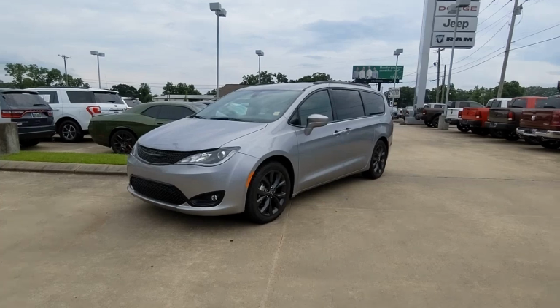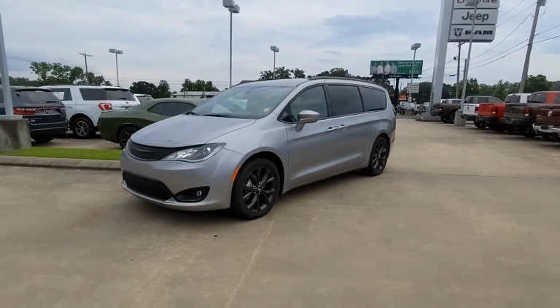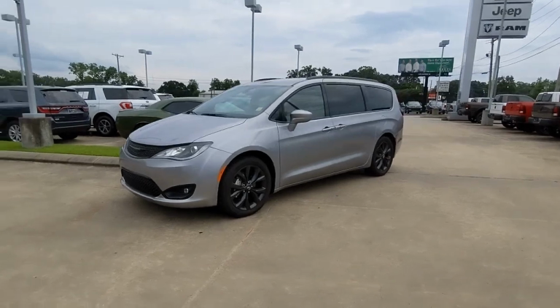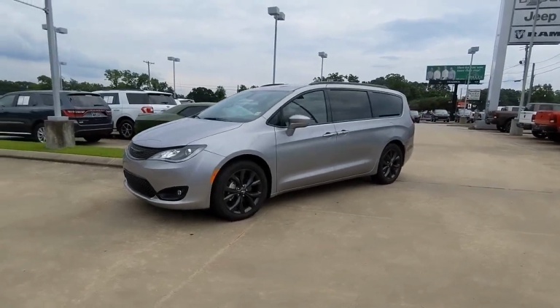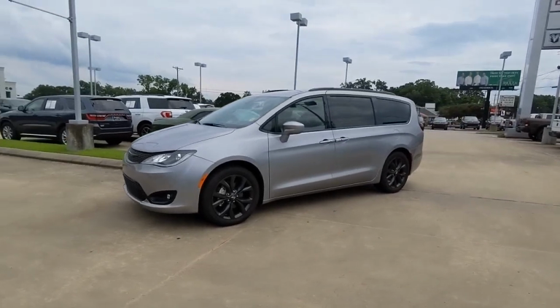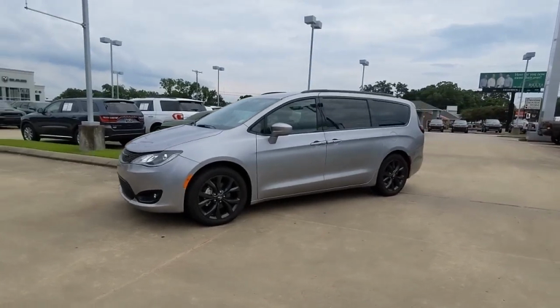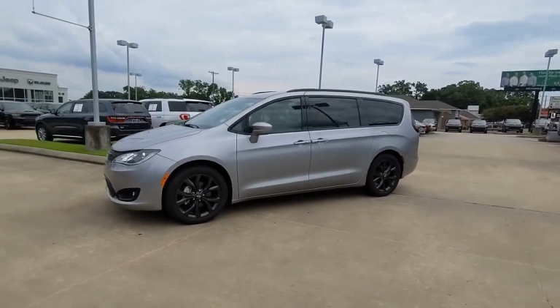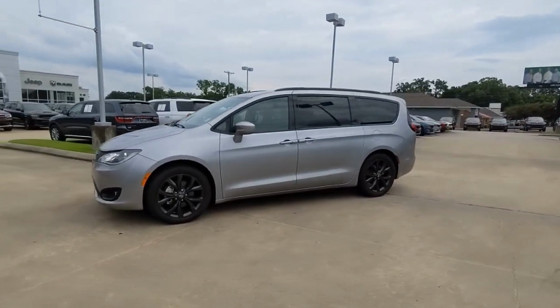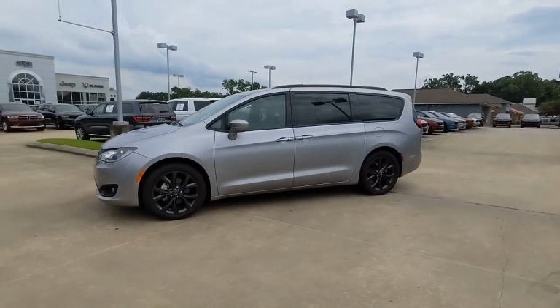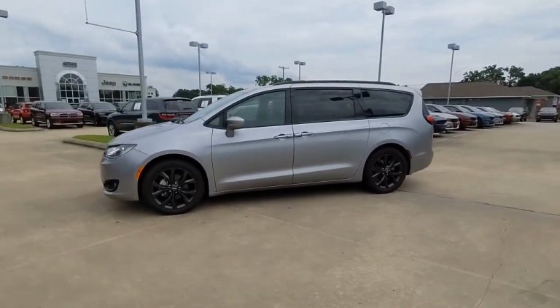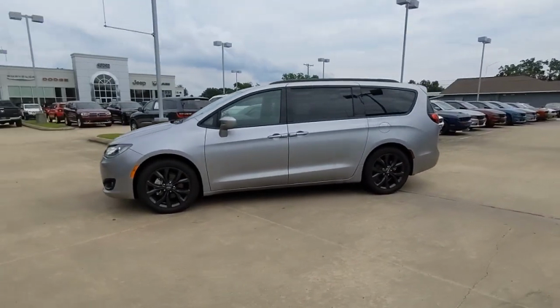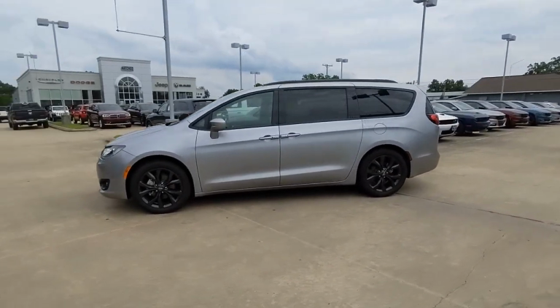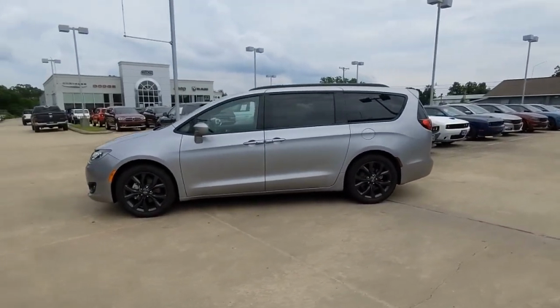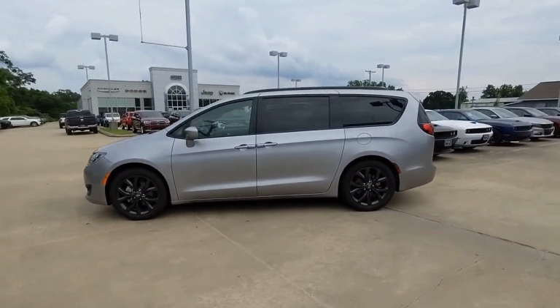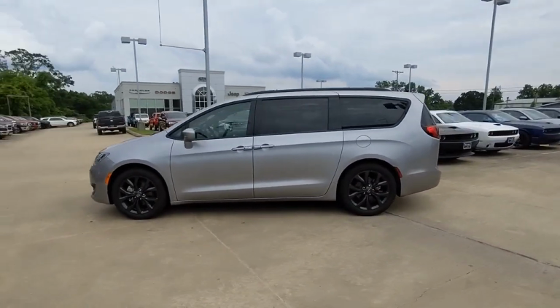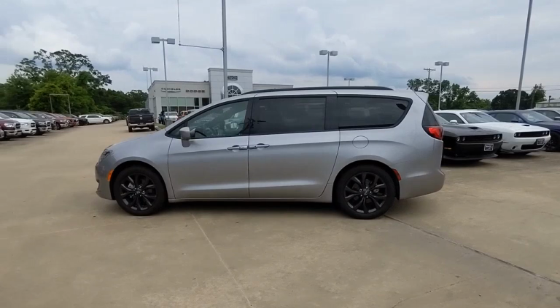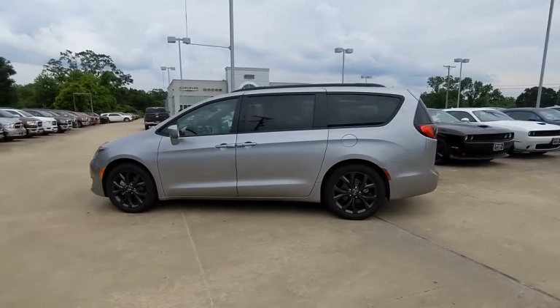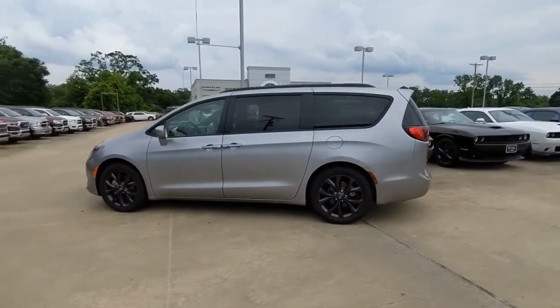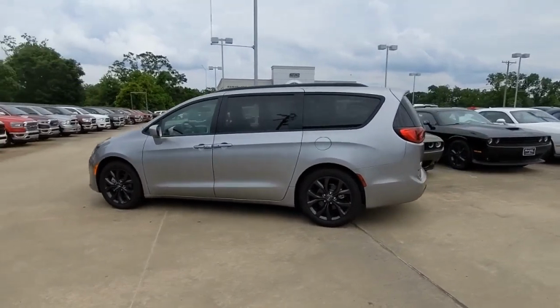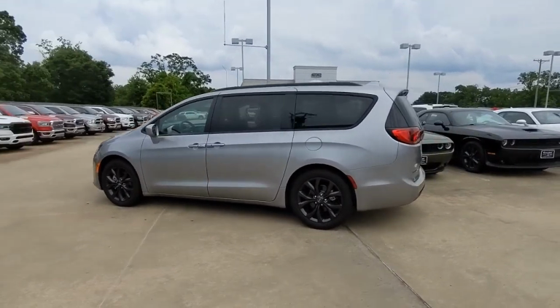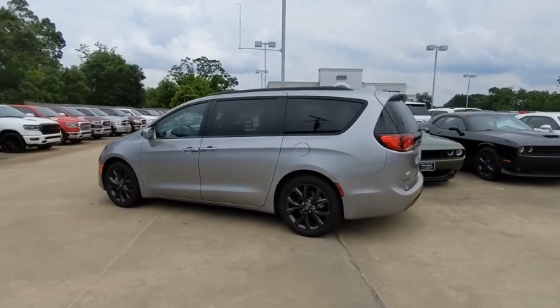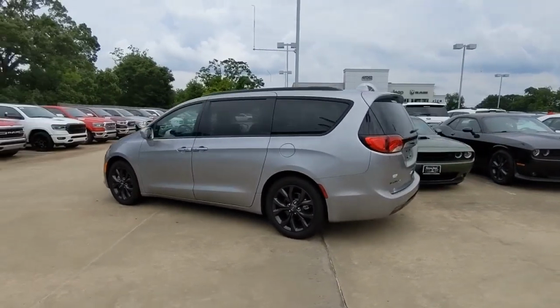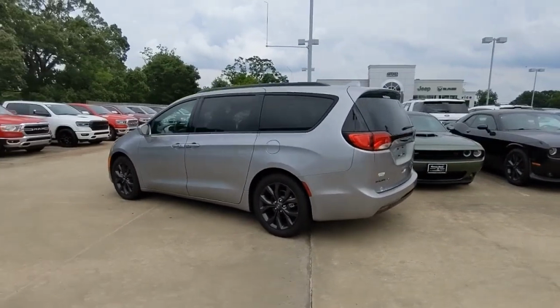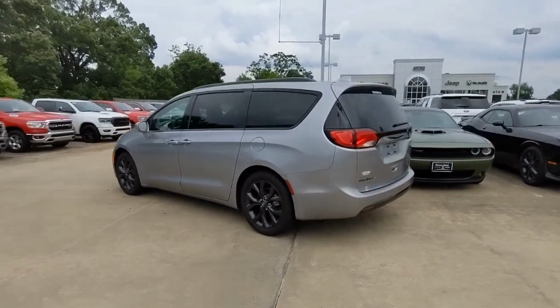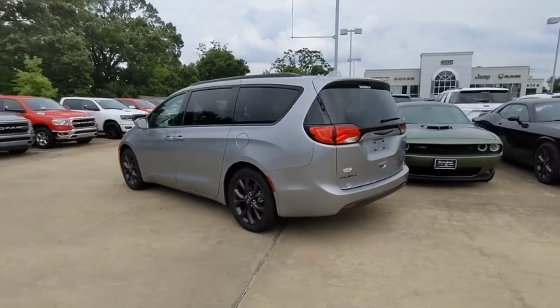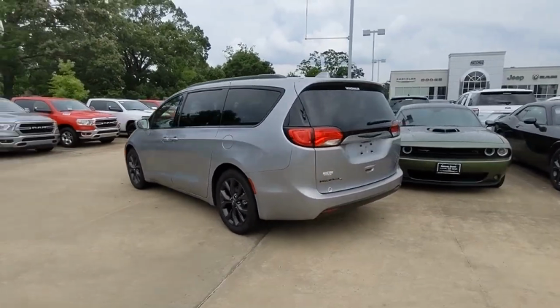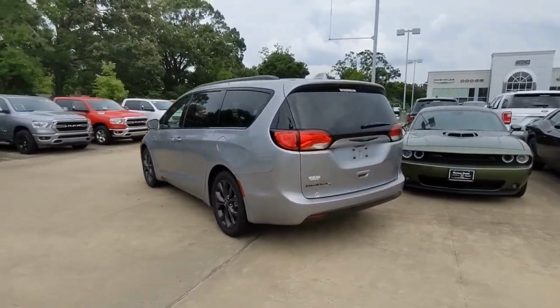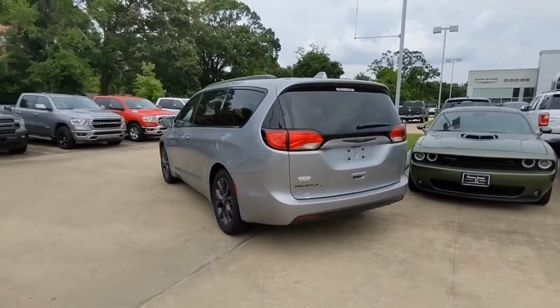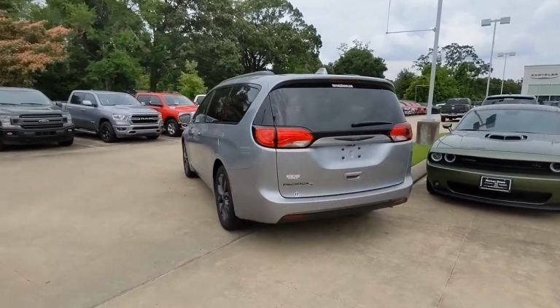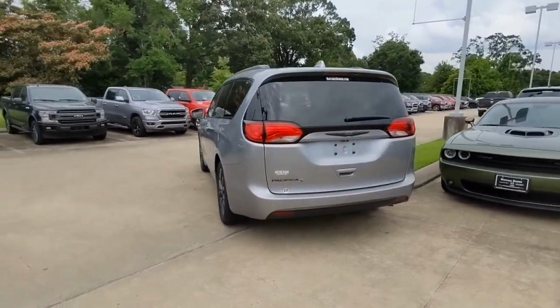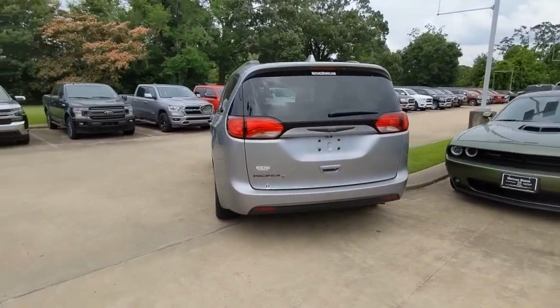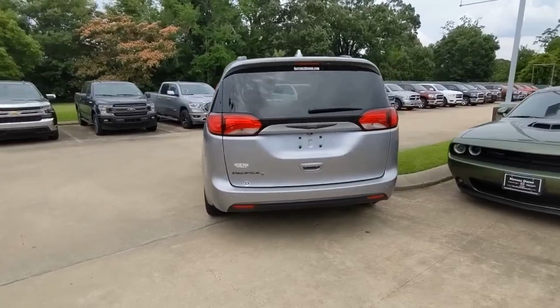You will be amazed by this 2020 Chrysler Pacifica. Choose the minivan that's safe, smart, comfortable, and fun to drive. The Pacifica ticks all the boxes.